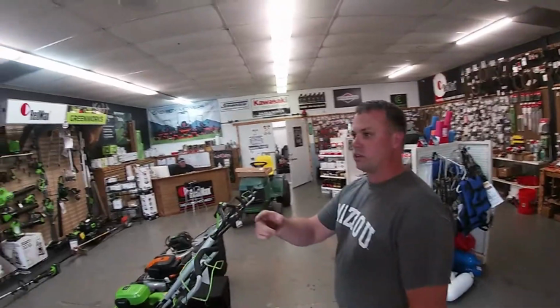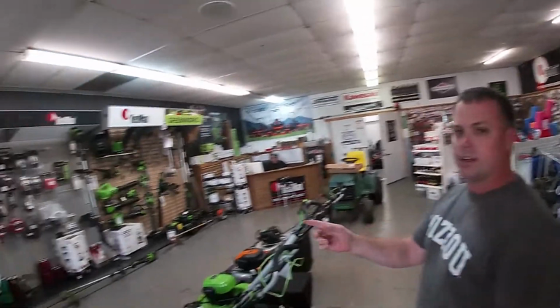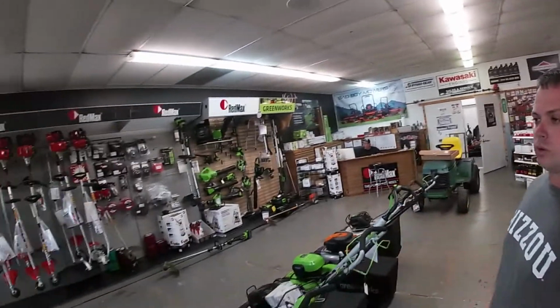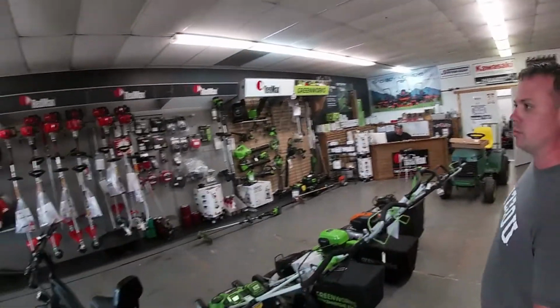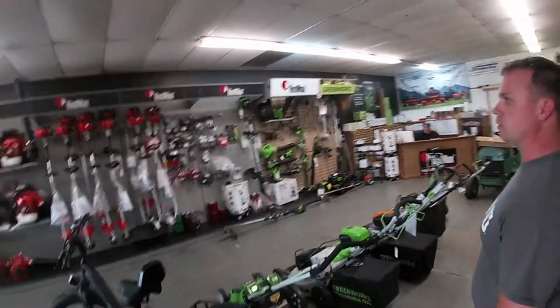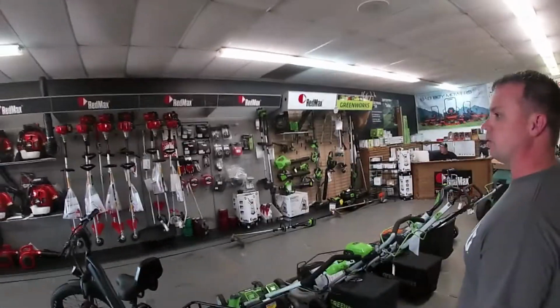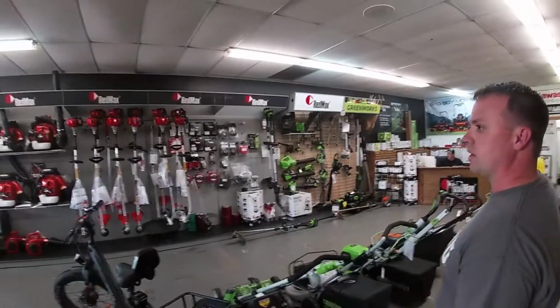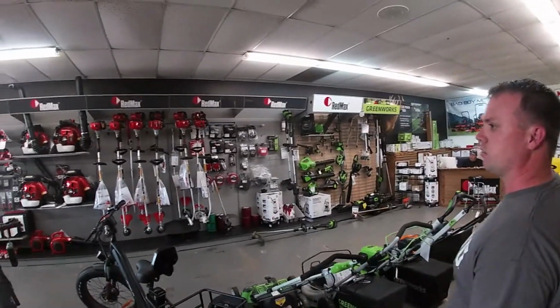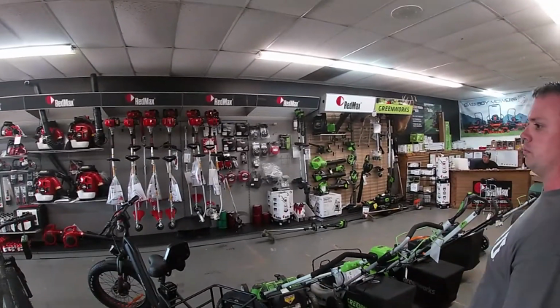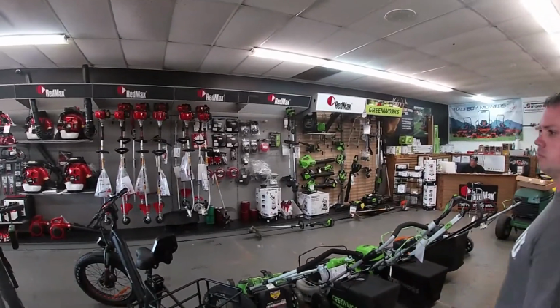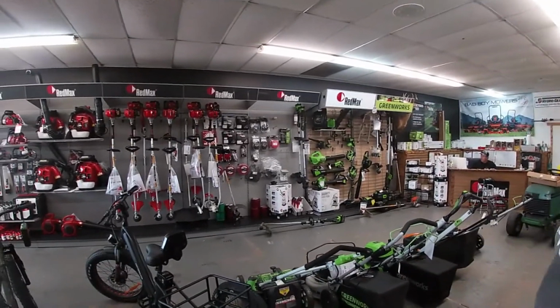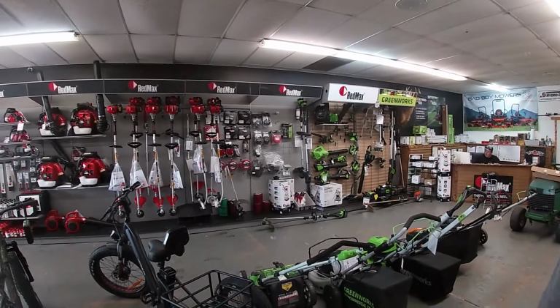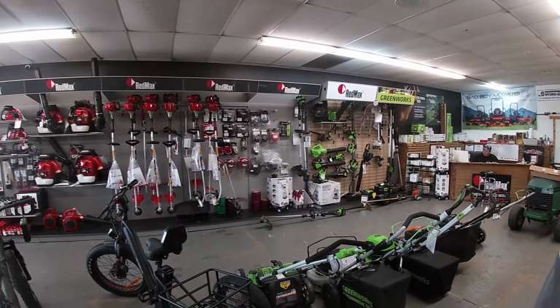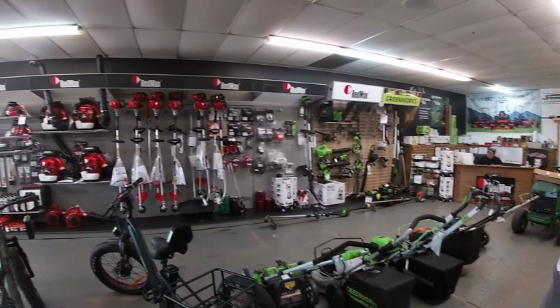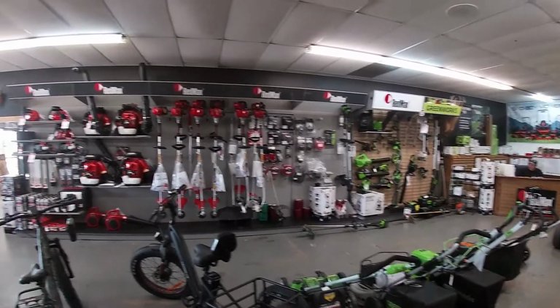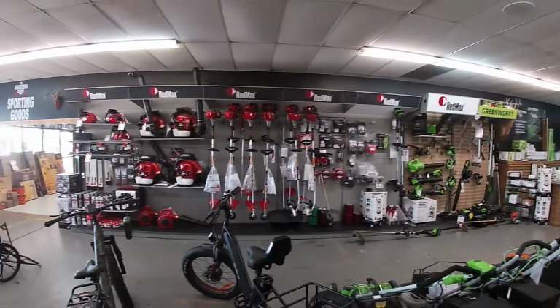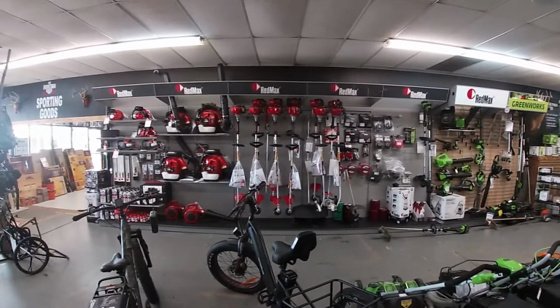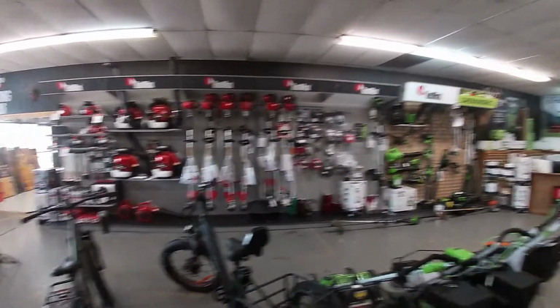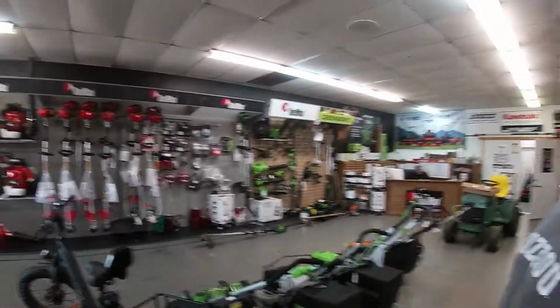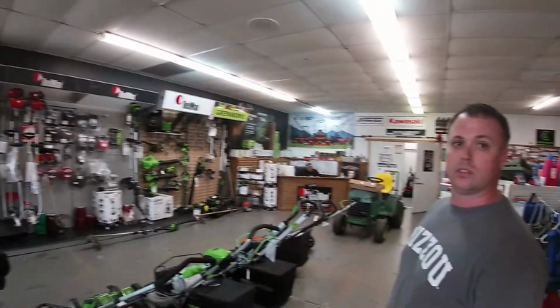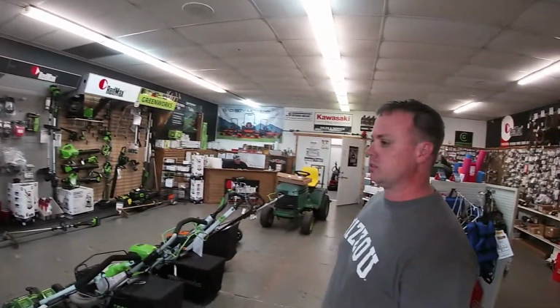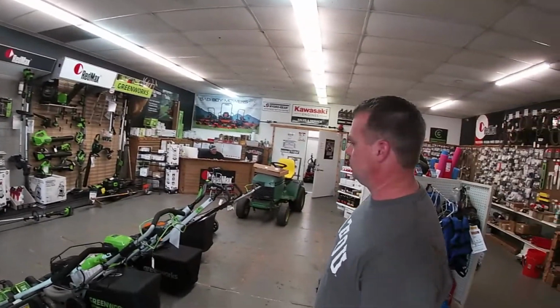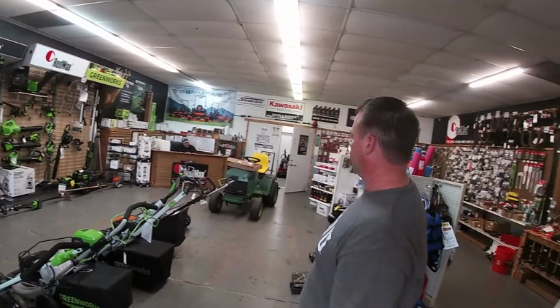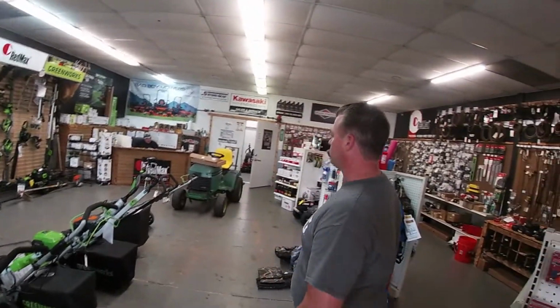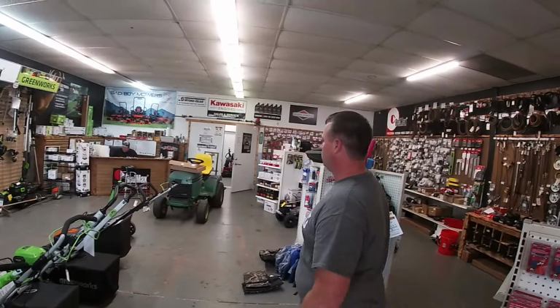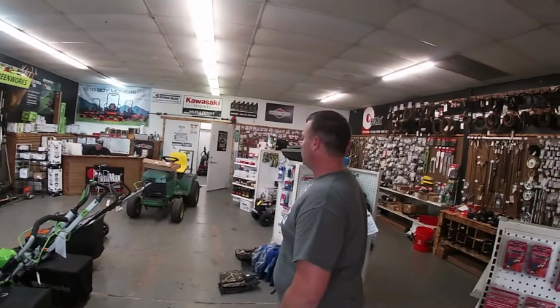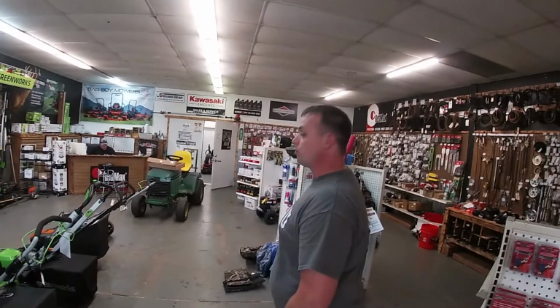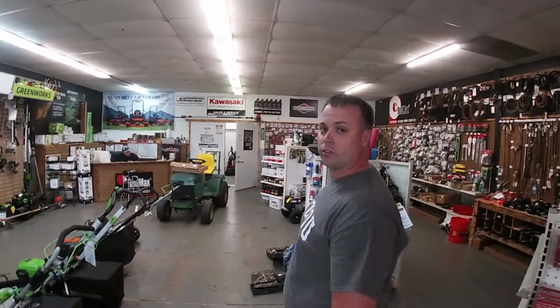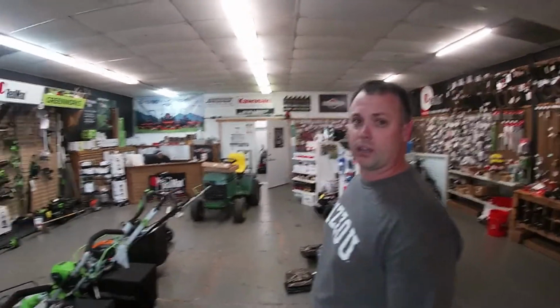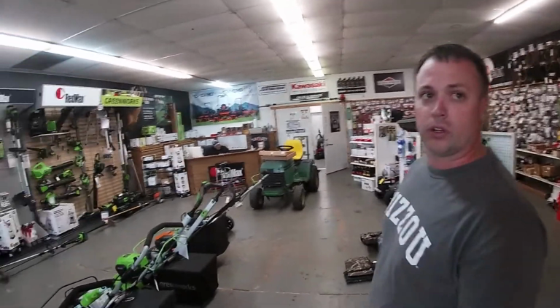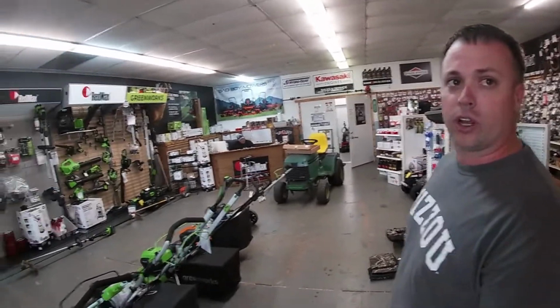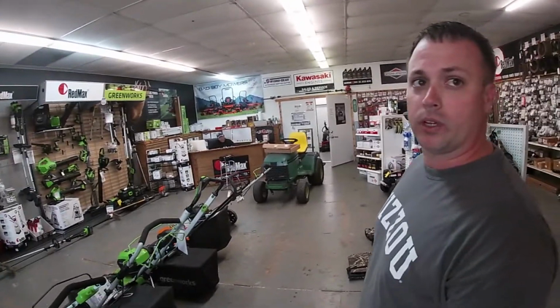We've got all the good handheld equipment. We carry the Red Max gas-powered stuff and then the GreenWorks battery-powered. And we've got a full-service mechanic small engine shop as well.